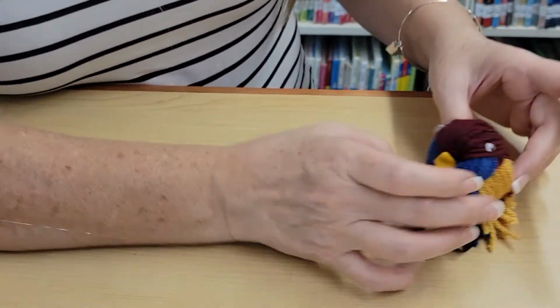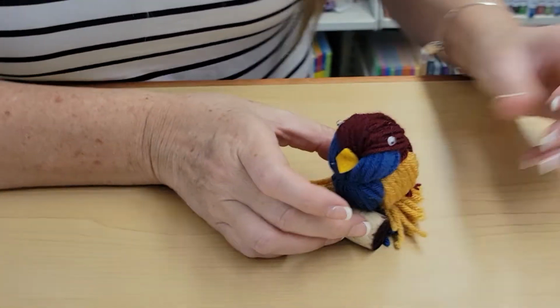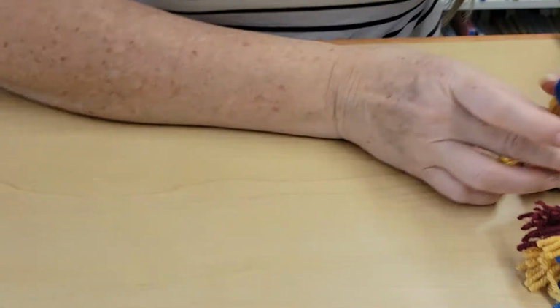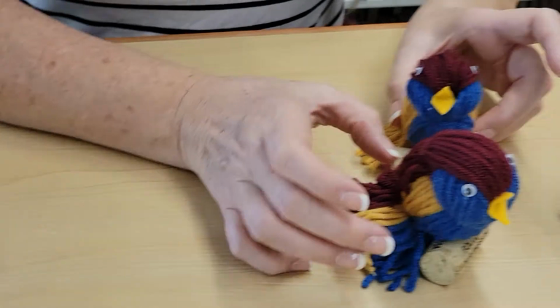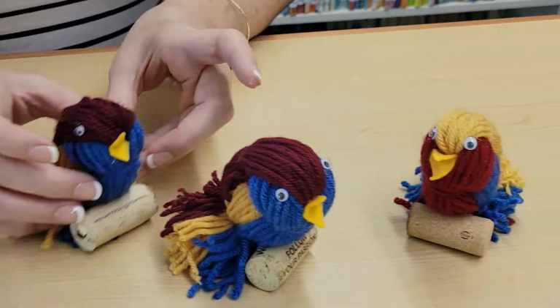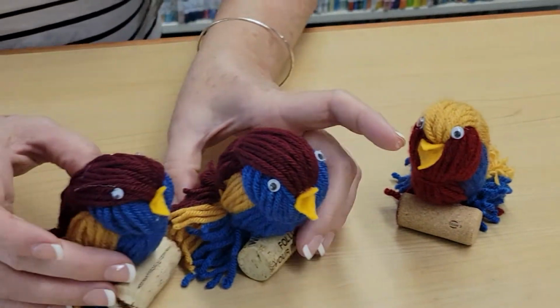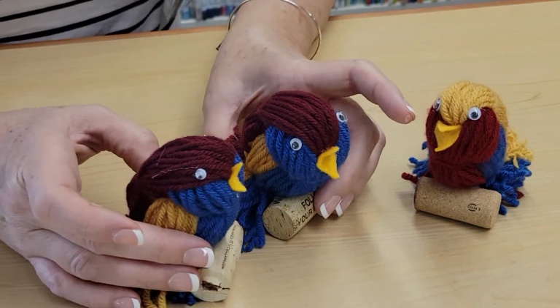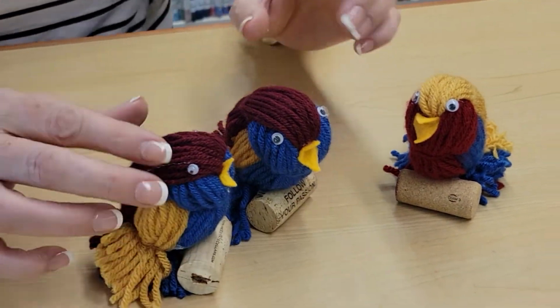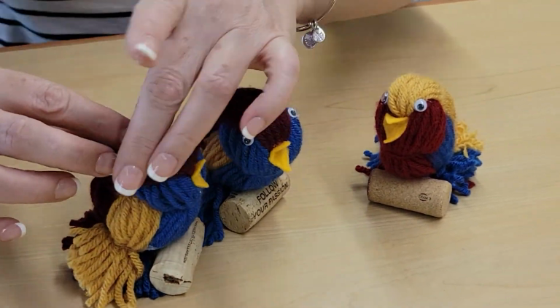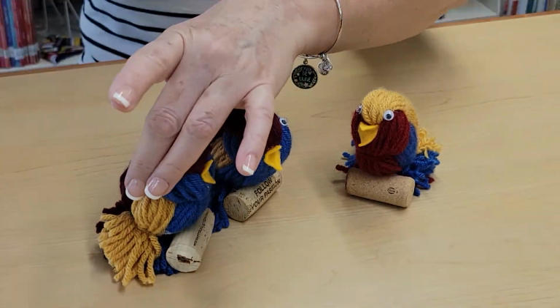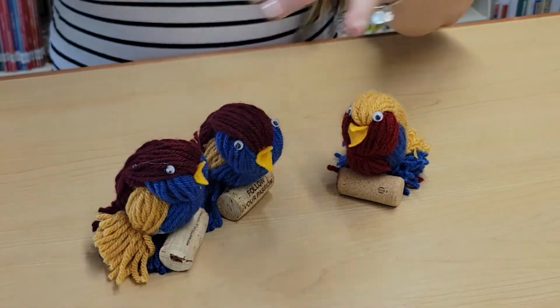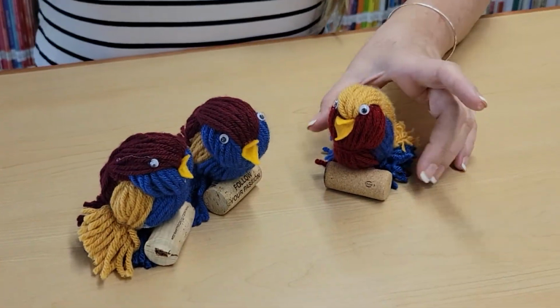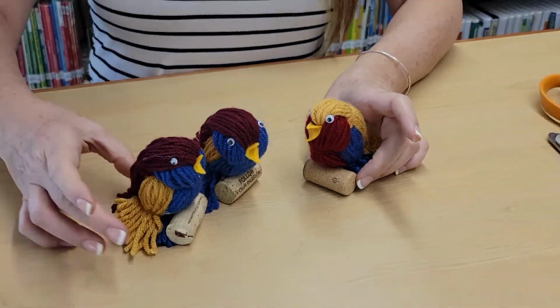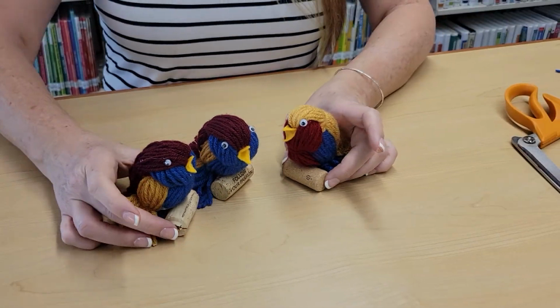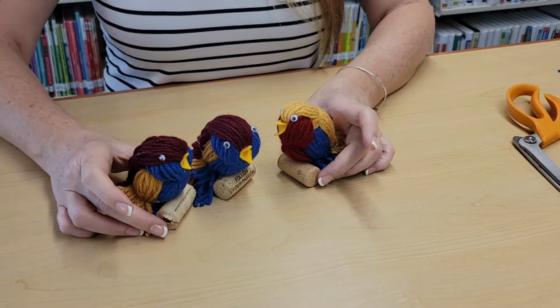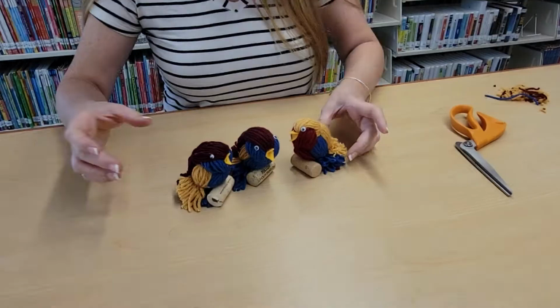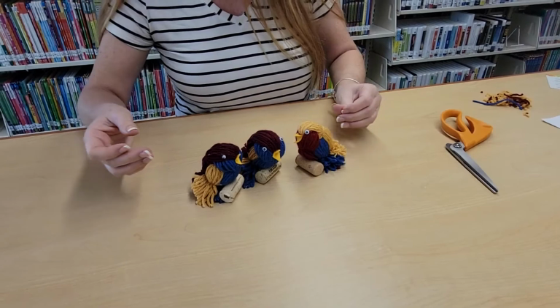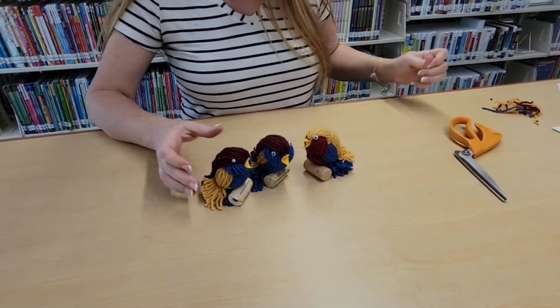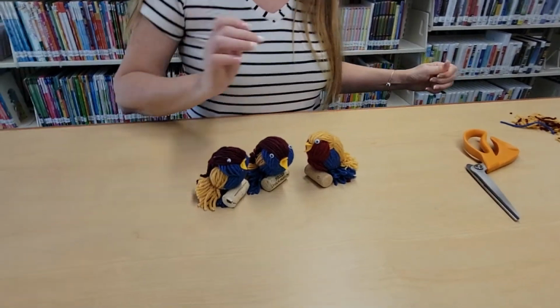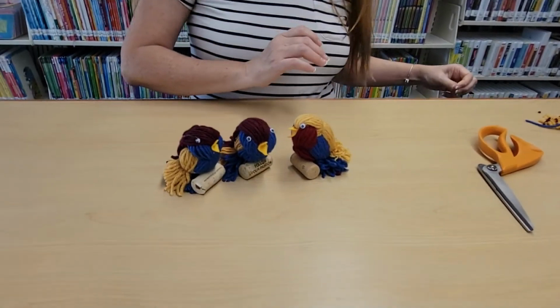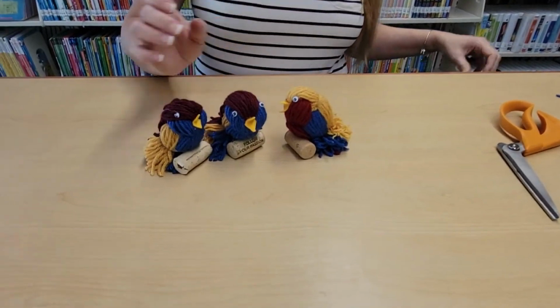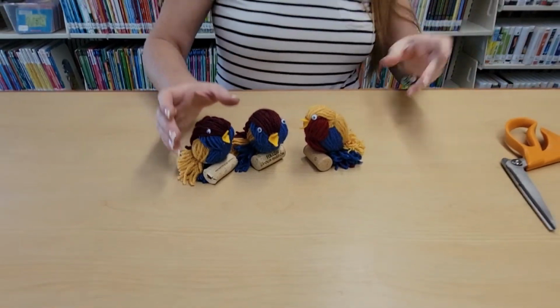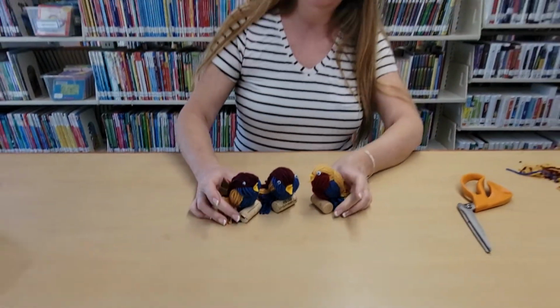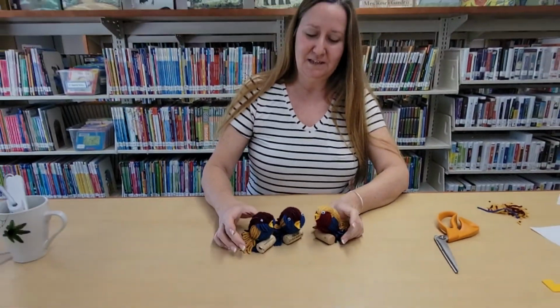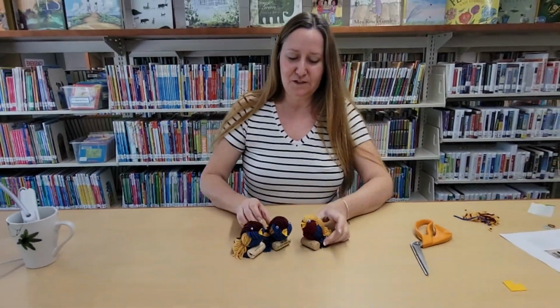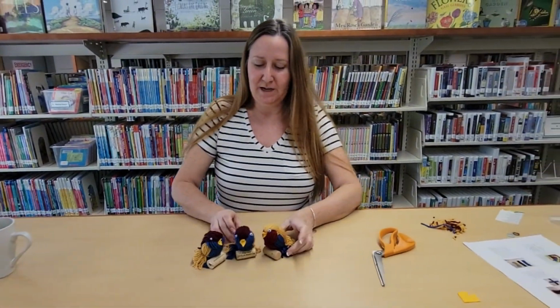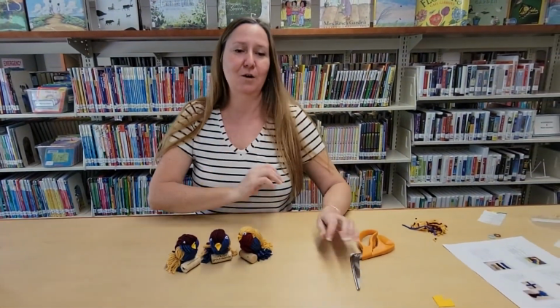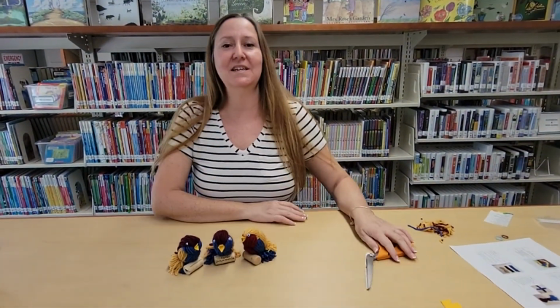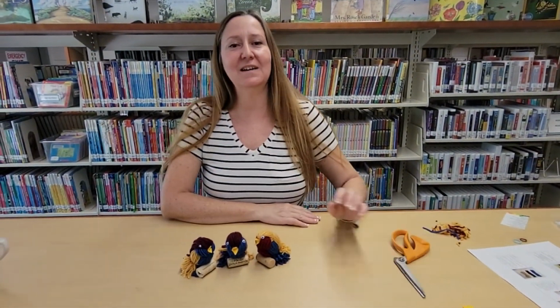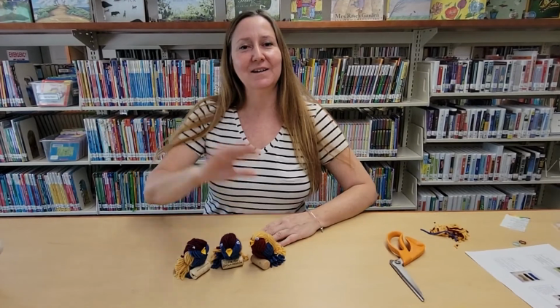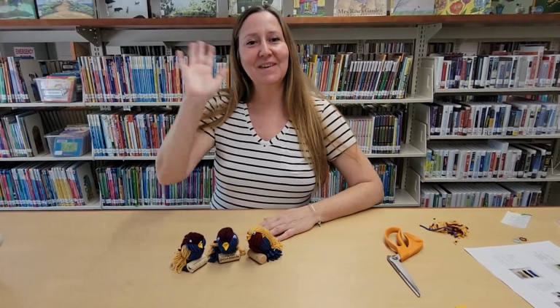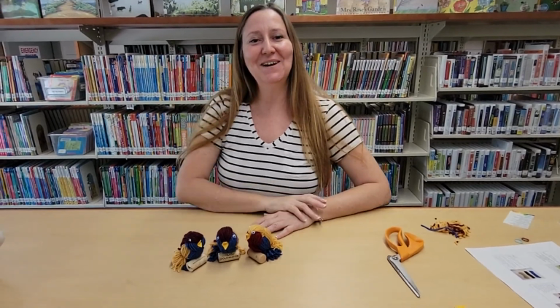Now he can join his friends! Thank you for joining me this week and making your own yarn bird. I hope you enjoy this for spring and I hope to see you next week. Aloha!